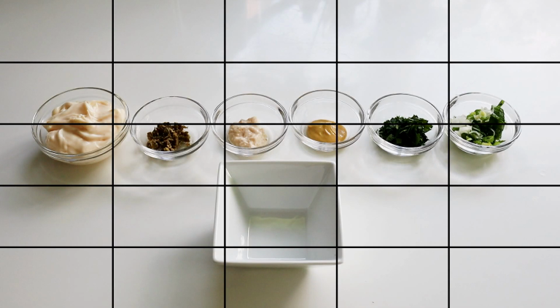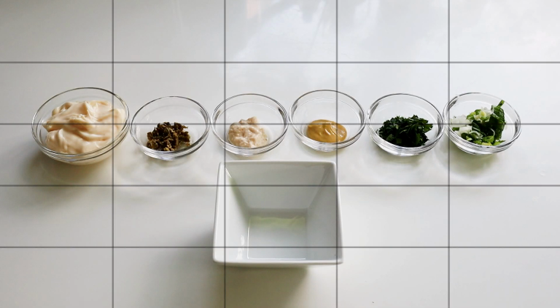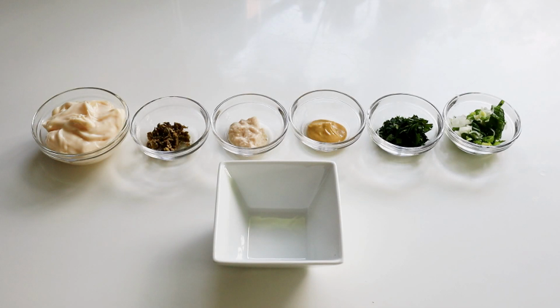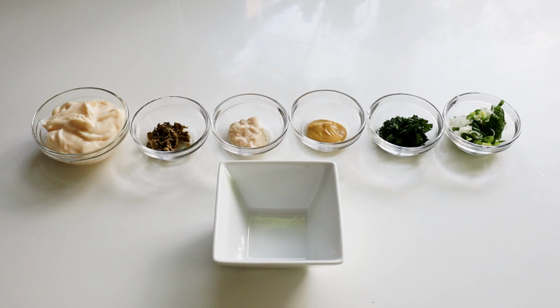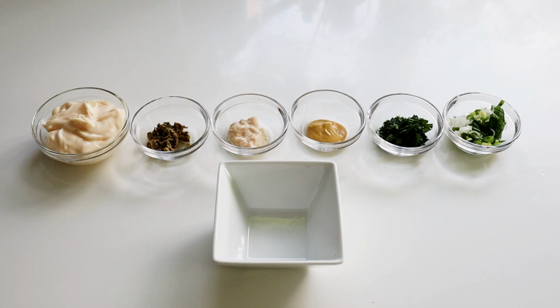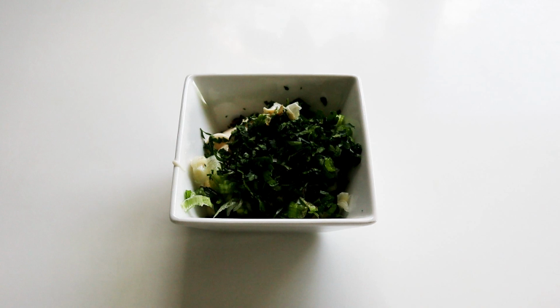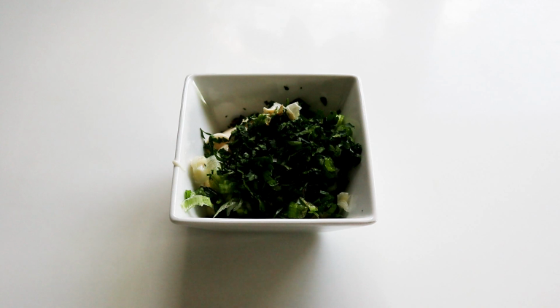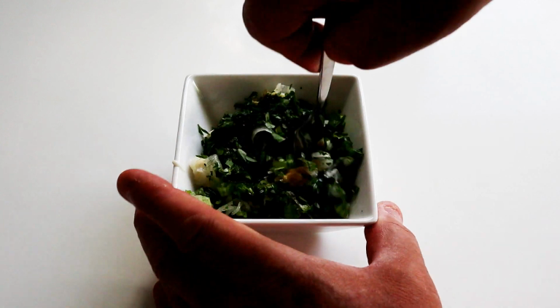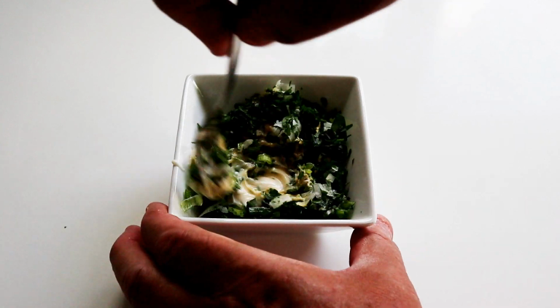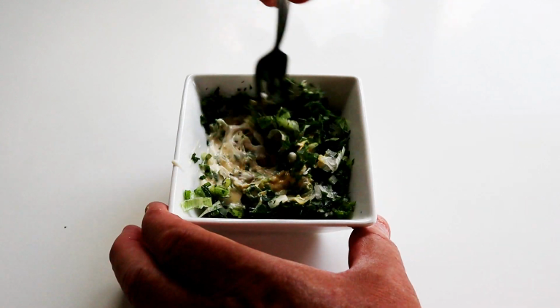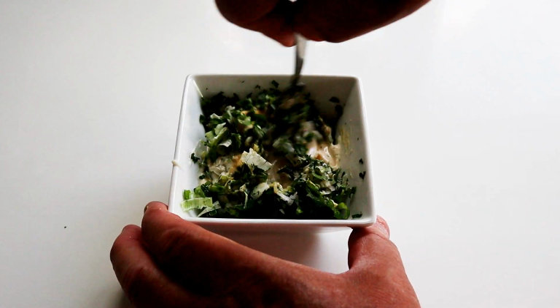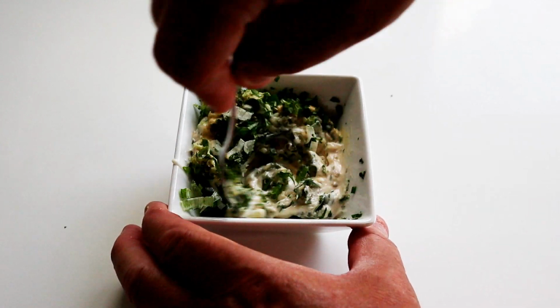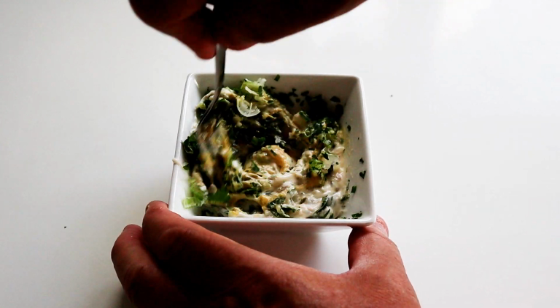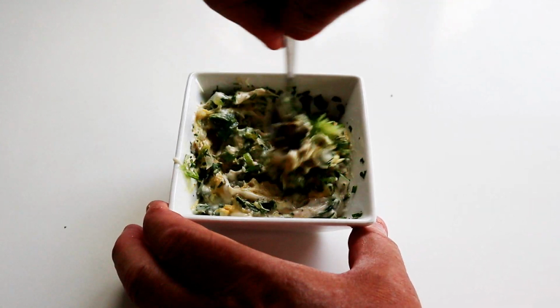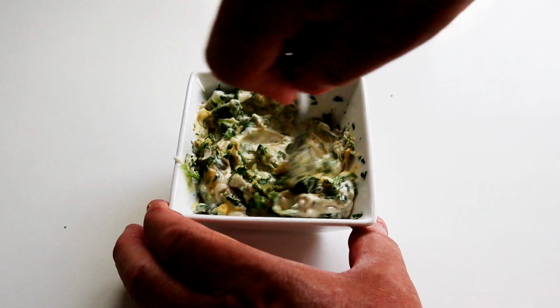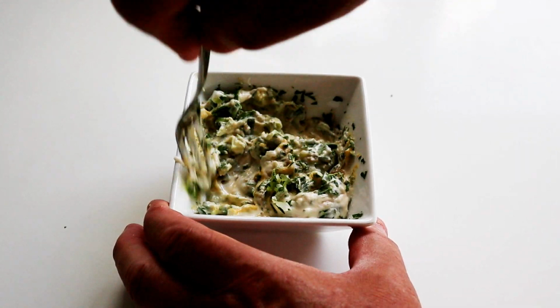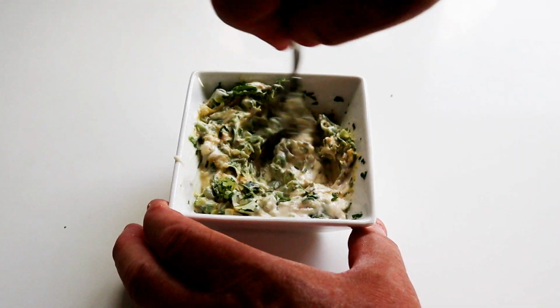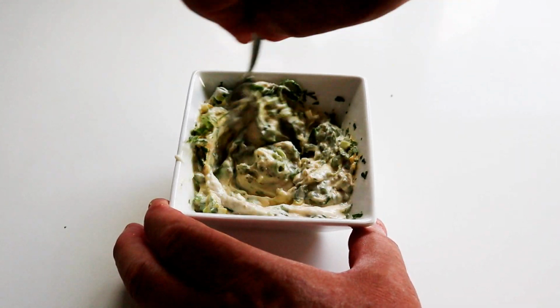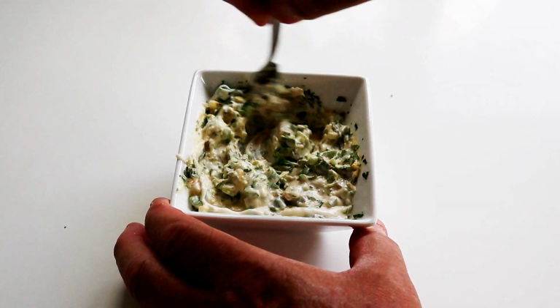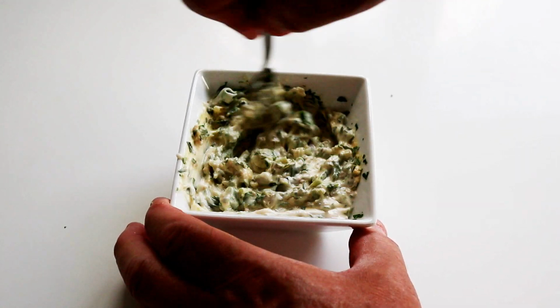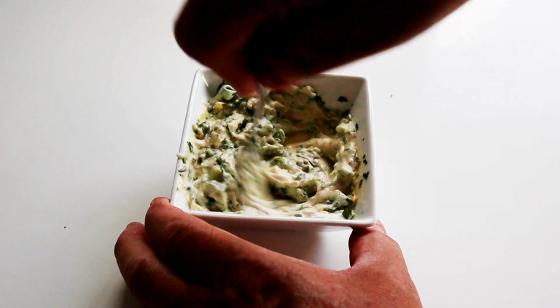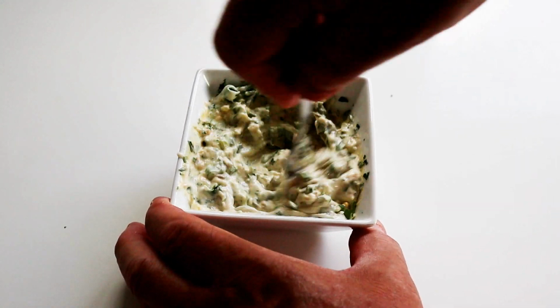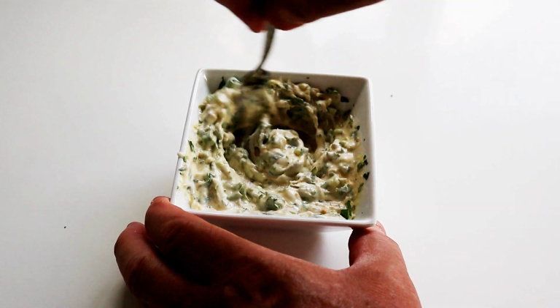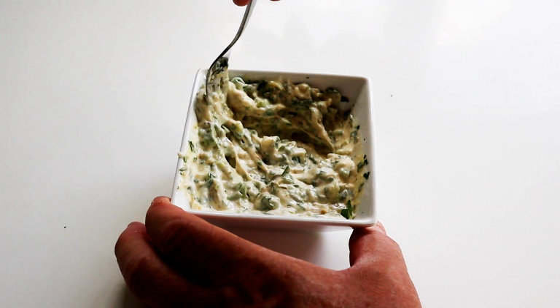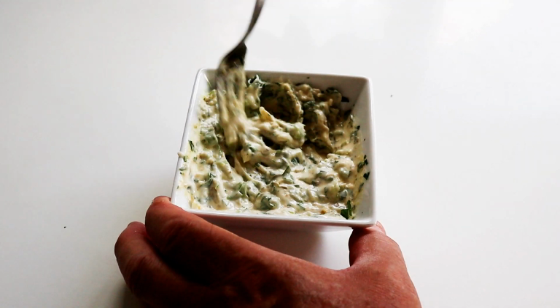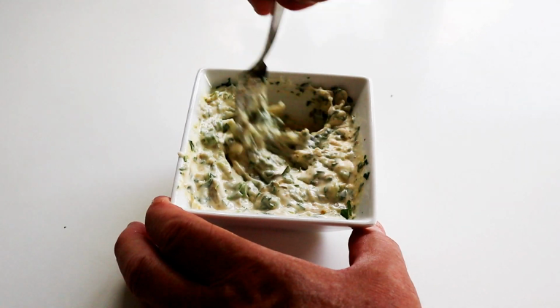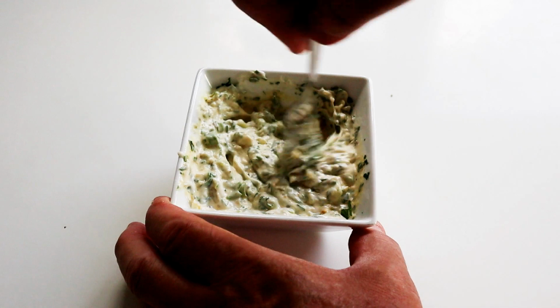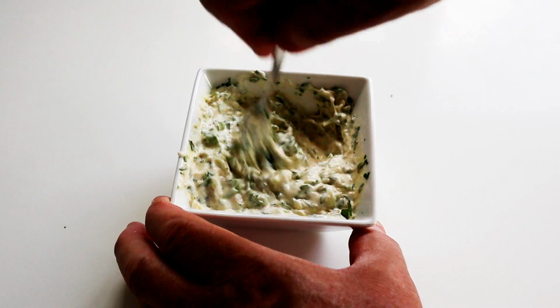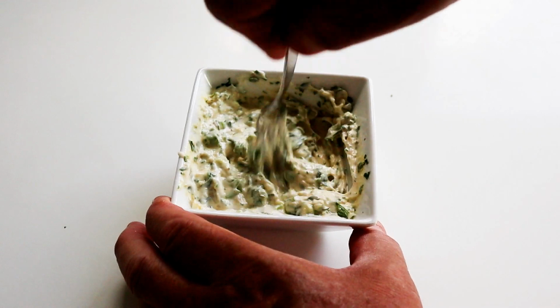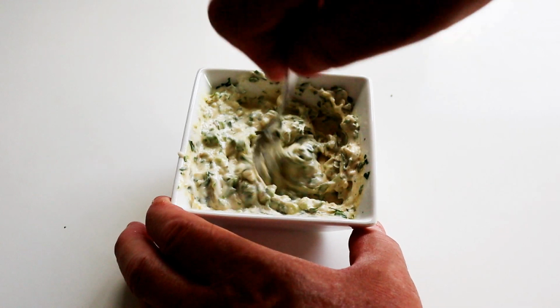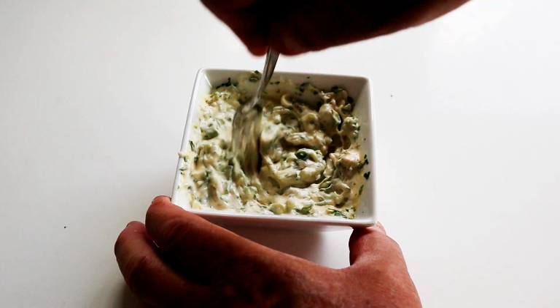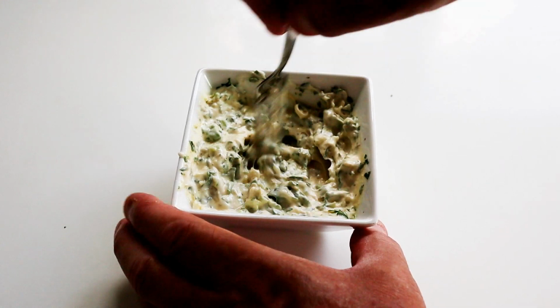All you really need to do is get it all chopped up, mix it in a bowl, and that is ready to go. Lovely — look how simple that was.